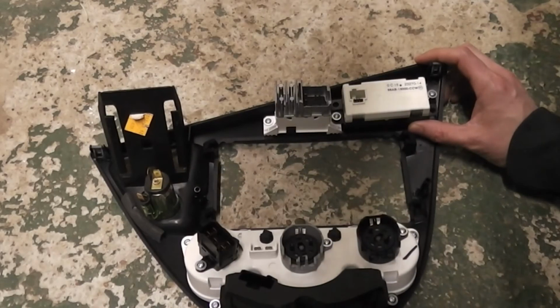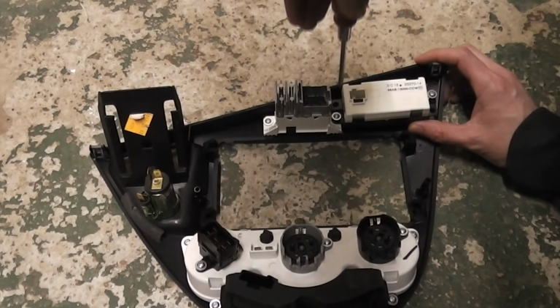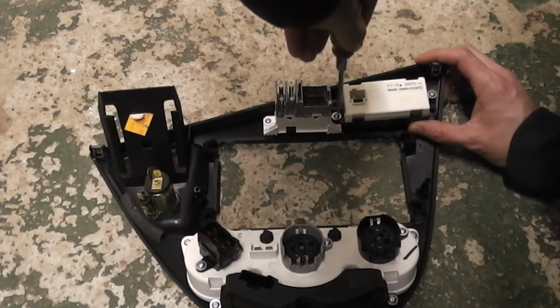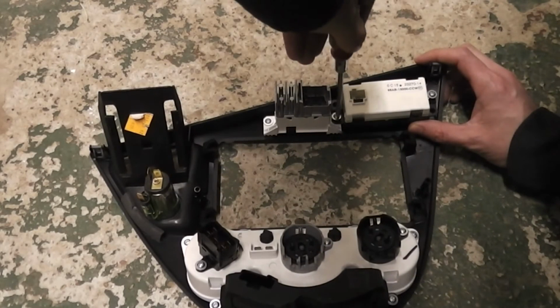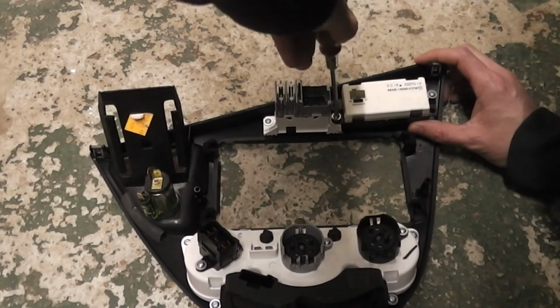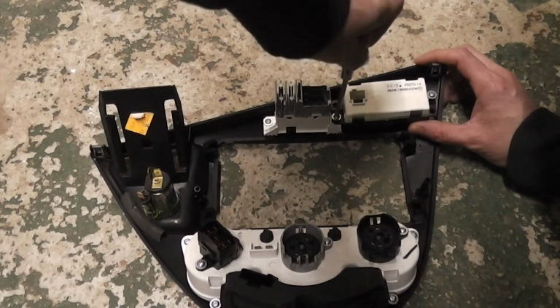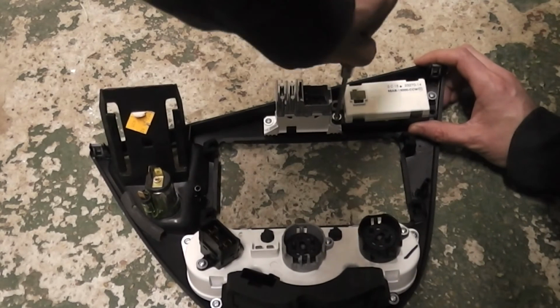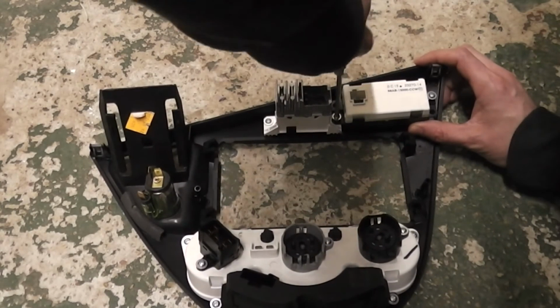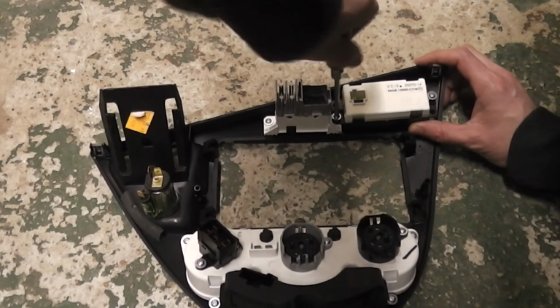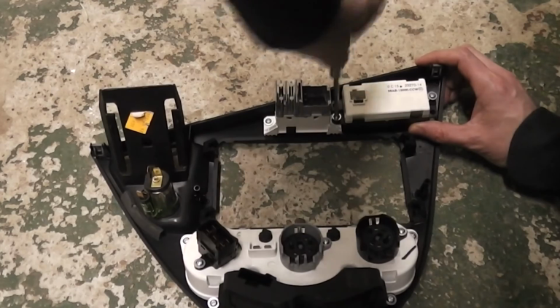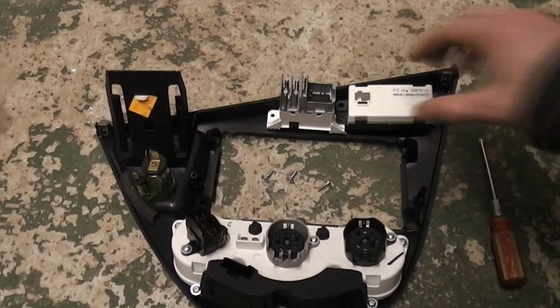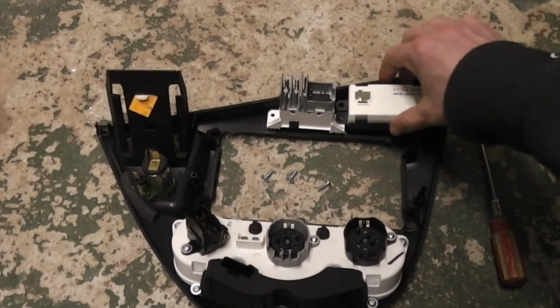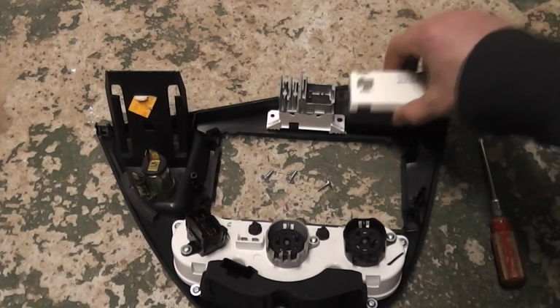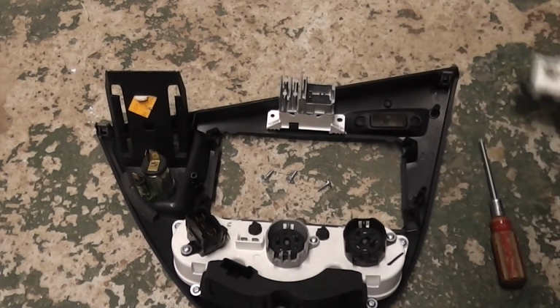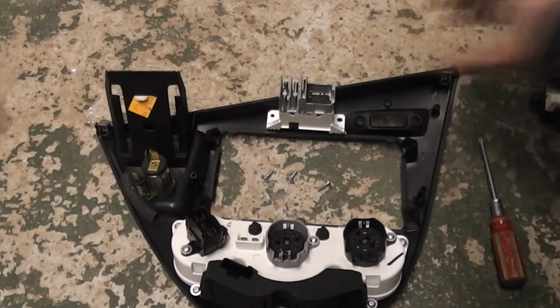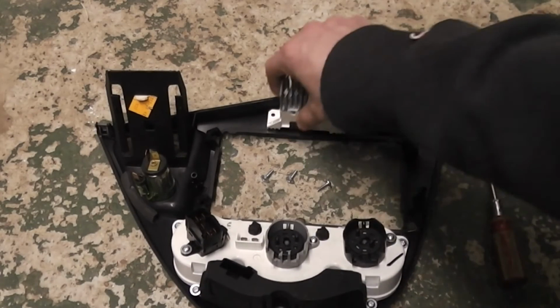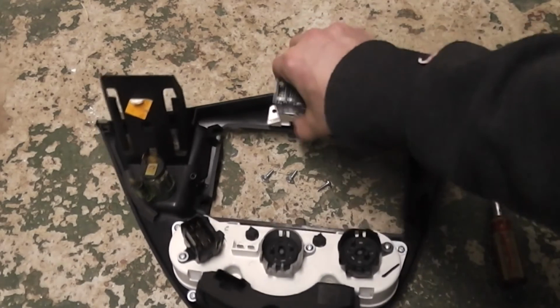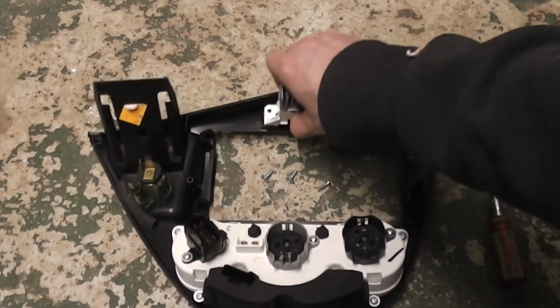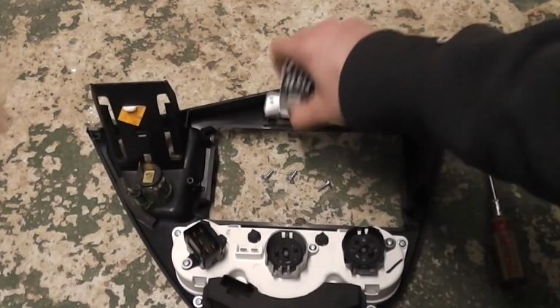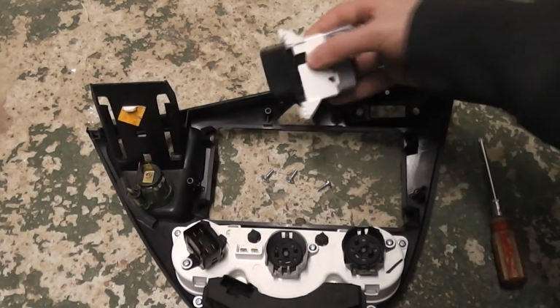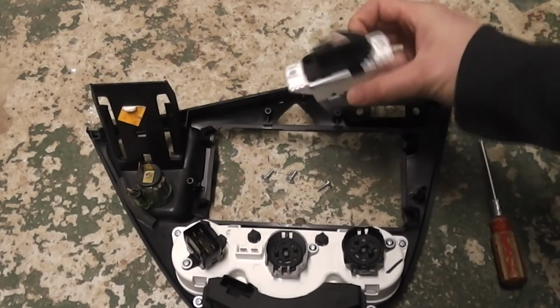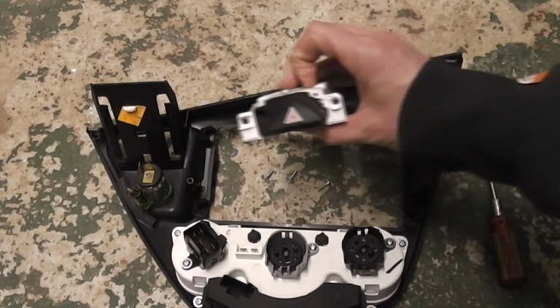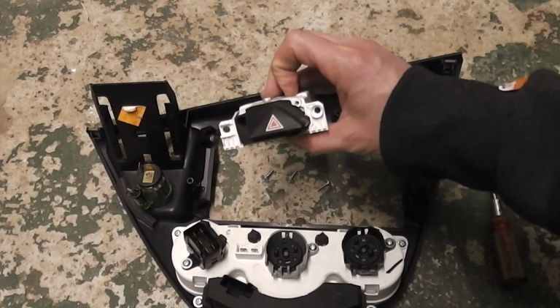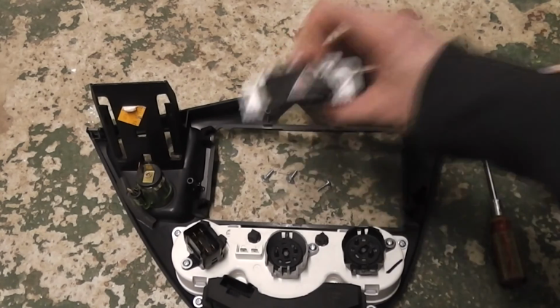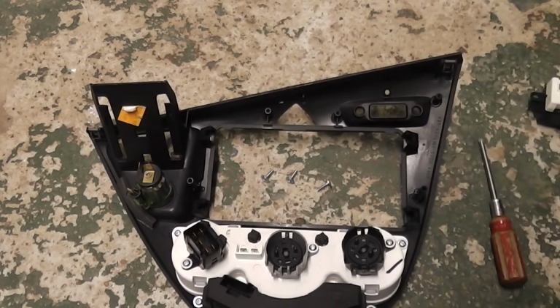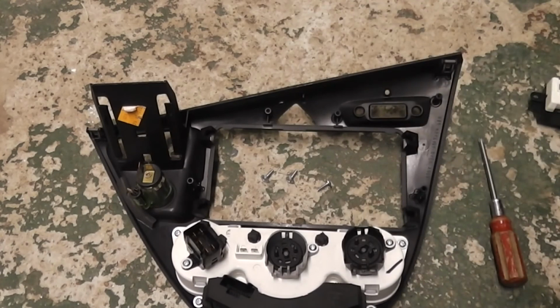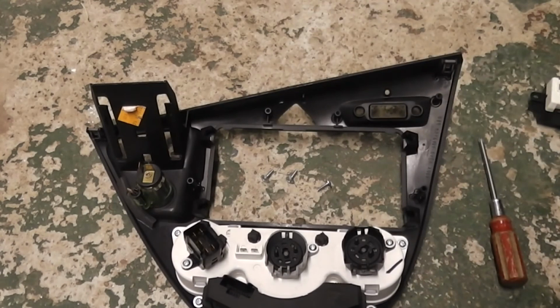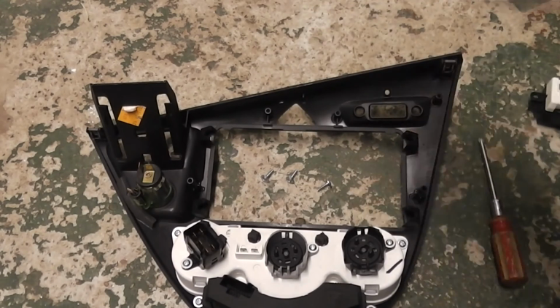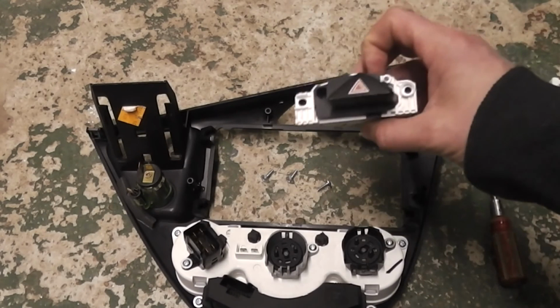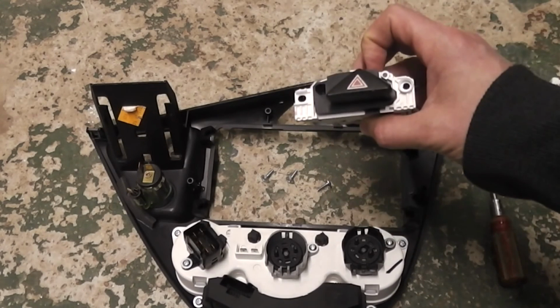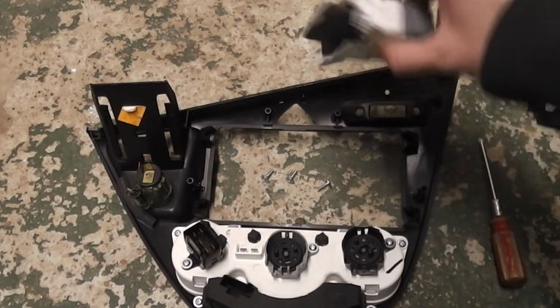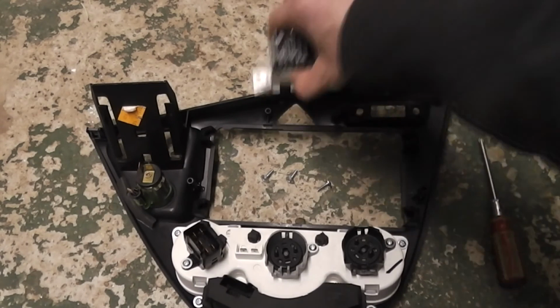Remove the three screws. Now lift out the hazard switch, then replace with a good one and you're done.